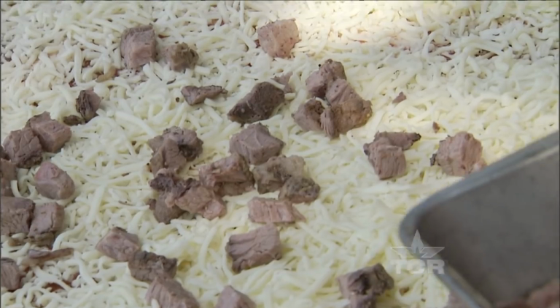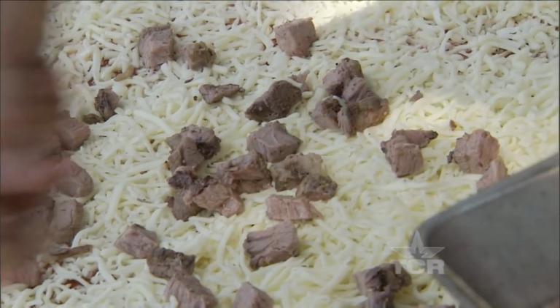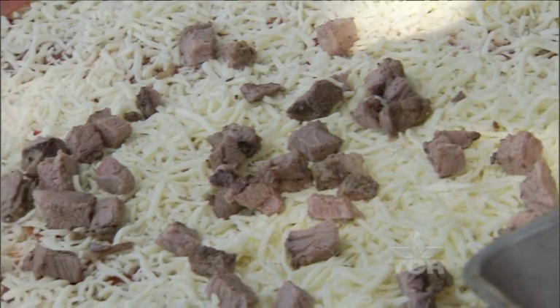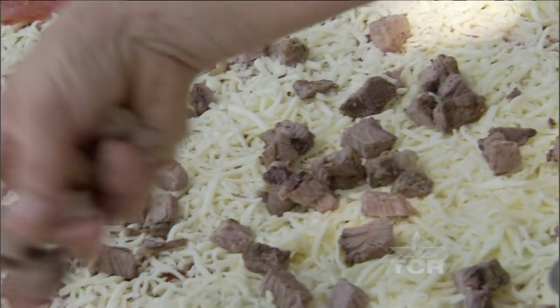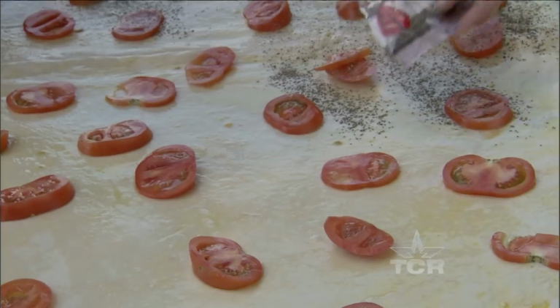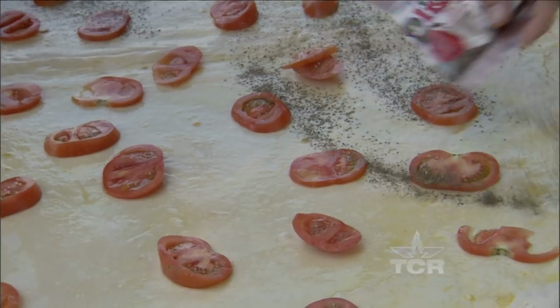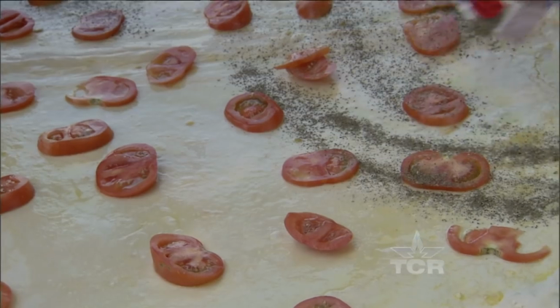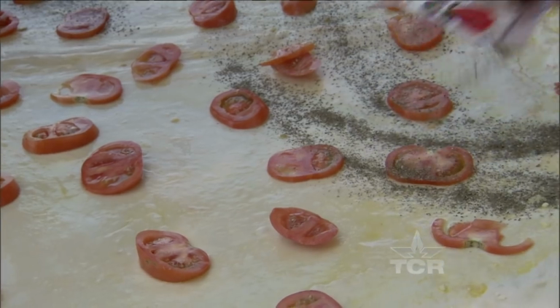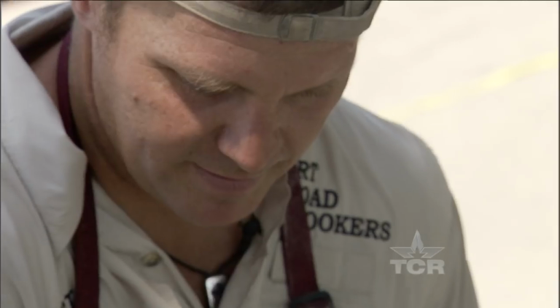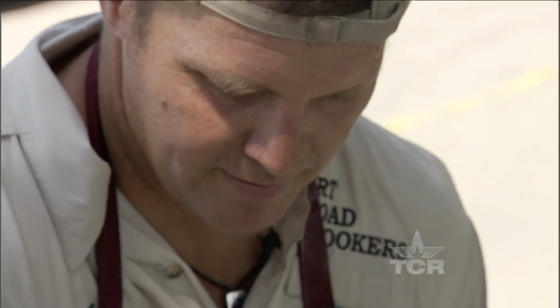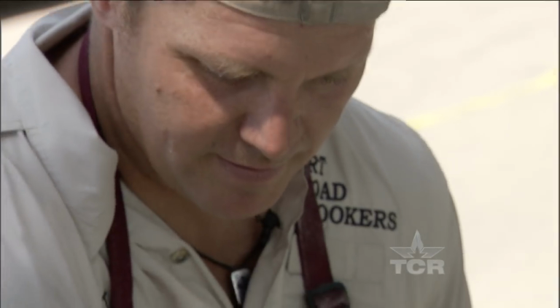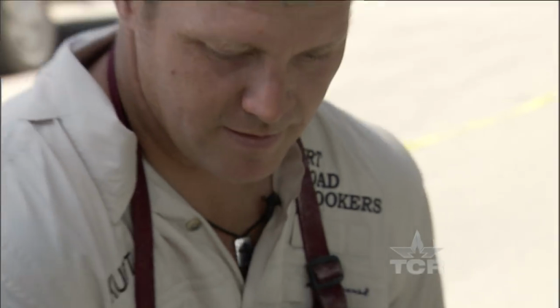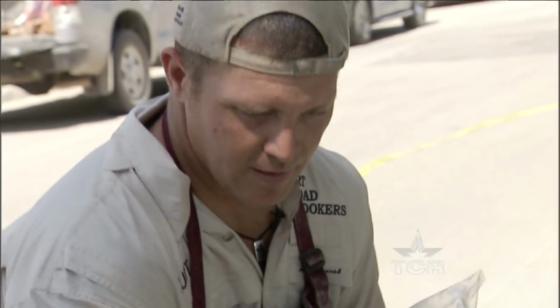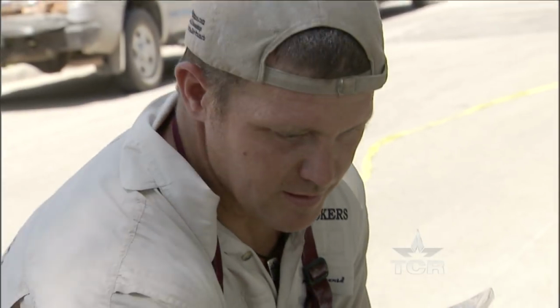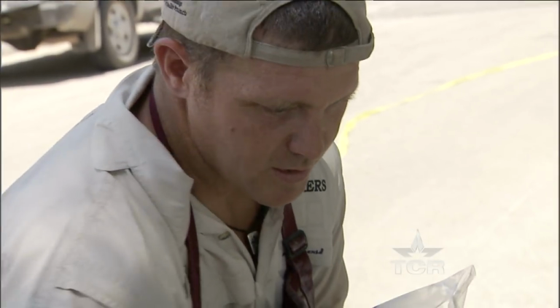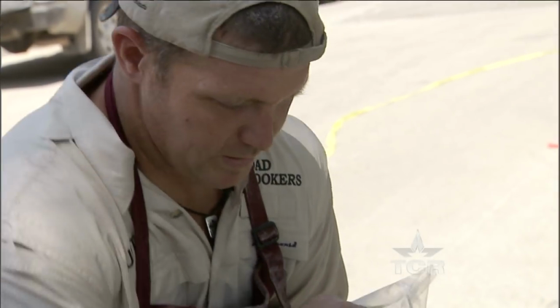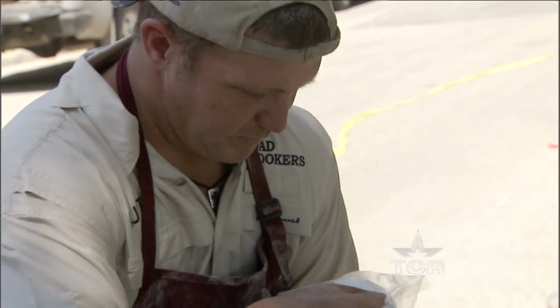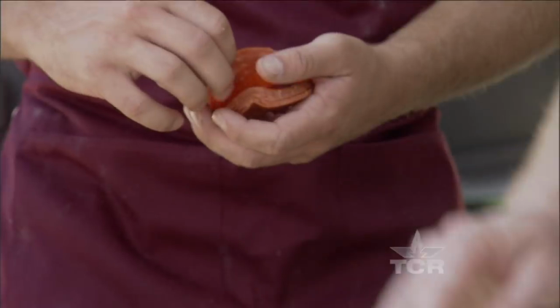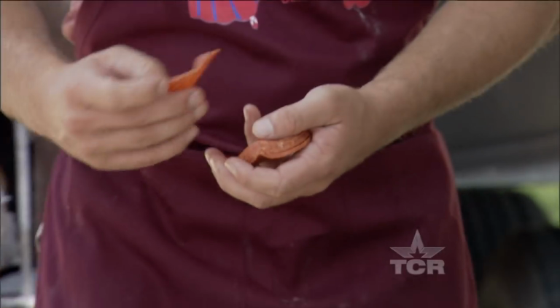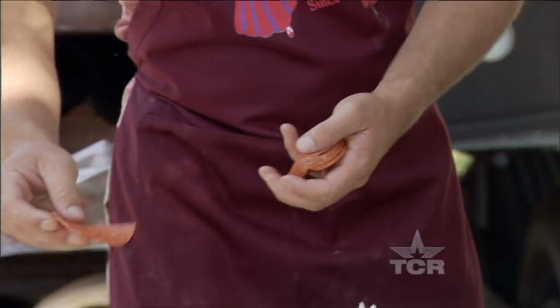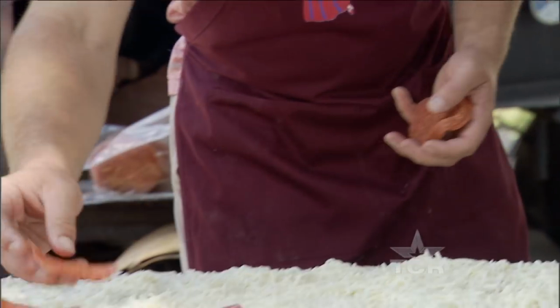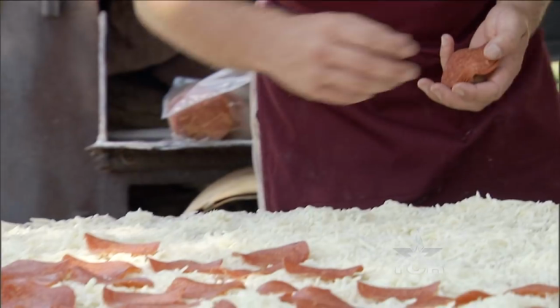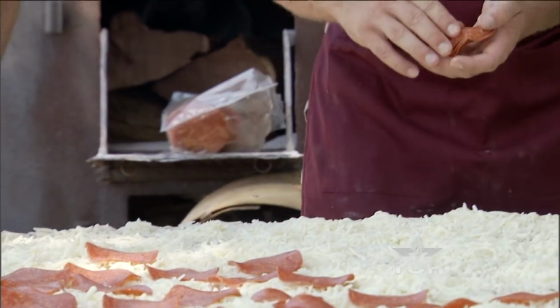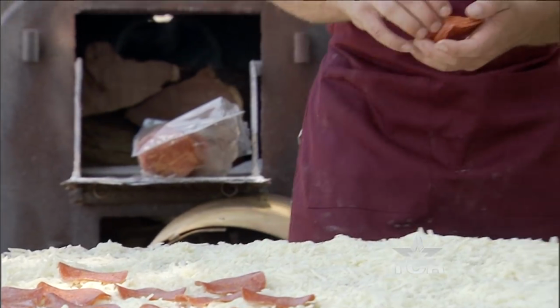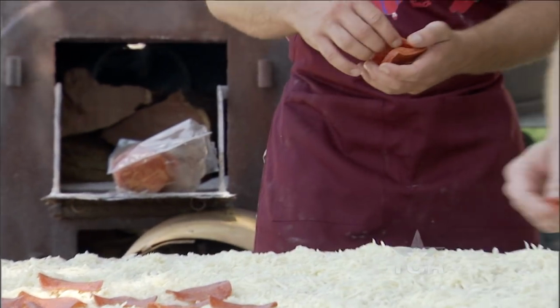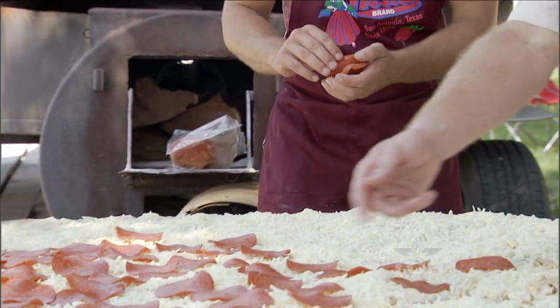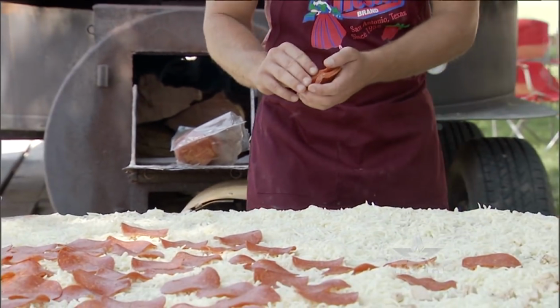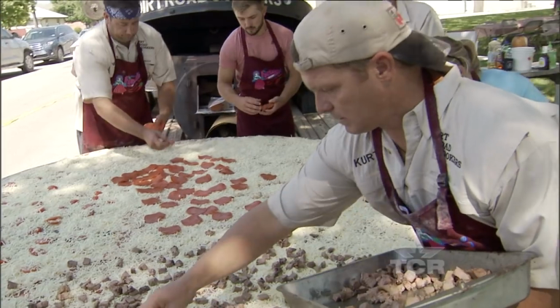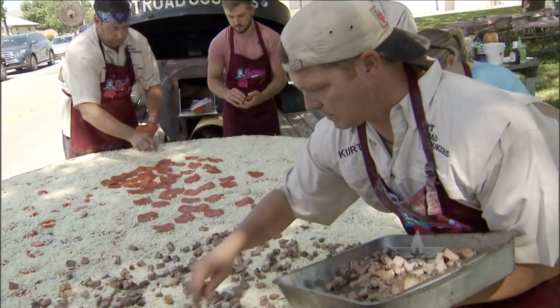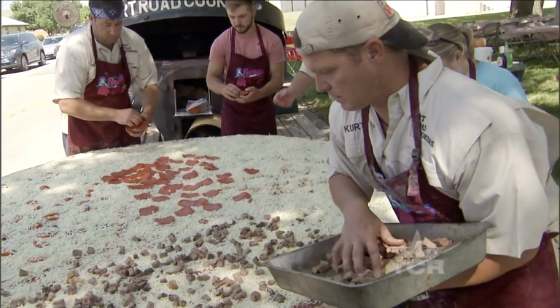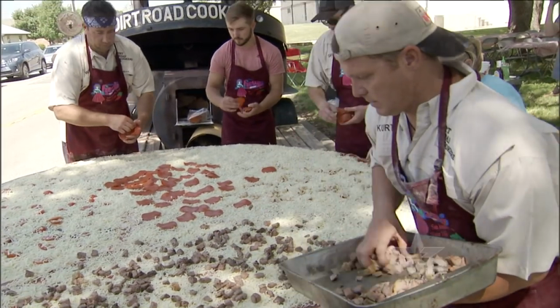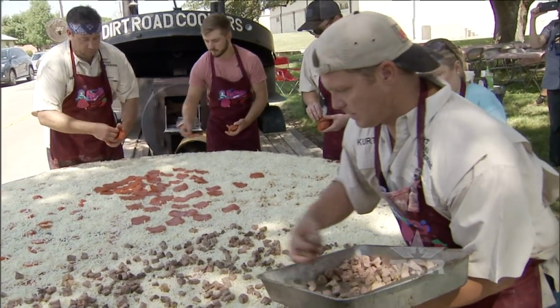Well, we're in Texas, so I have to do a brisket. We did chicken fajita, which we have on today. I've done chicken alfredo. I've actually experimented with a few others like nachos, Frito pie. The list goes on.